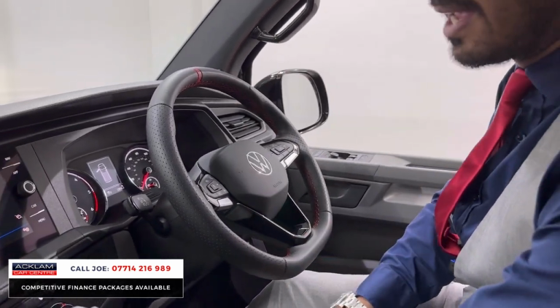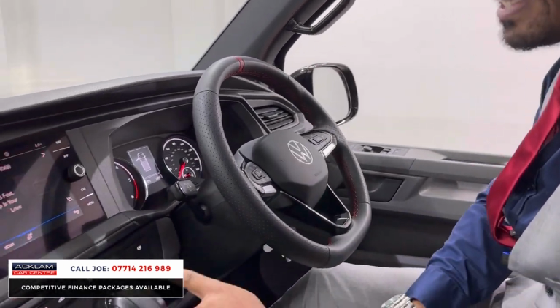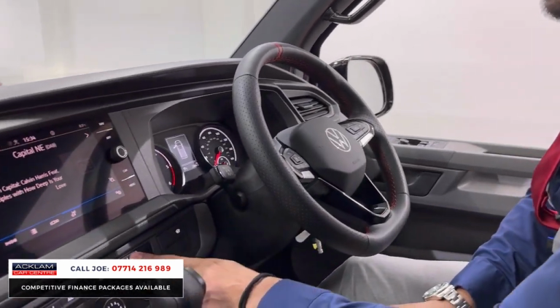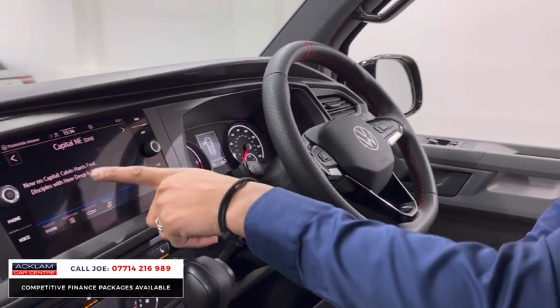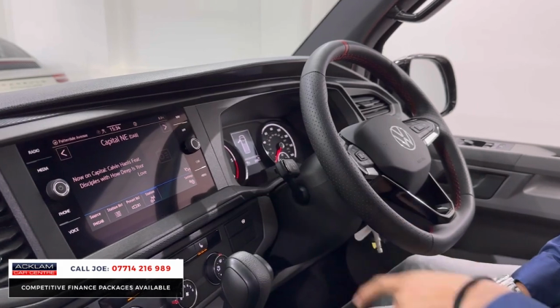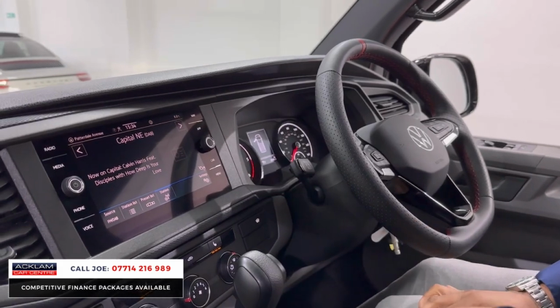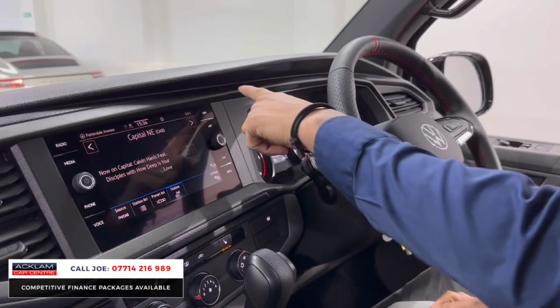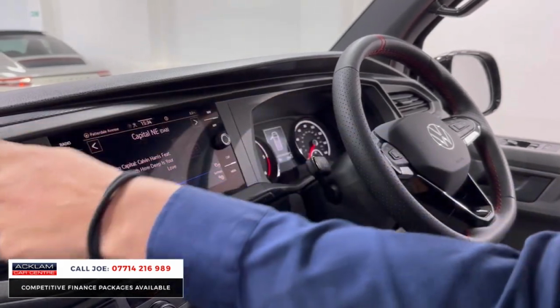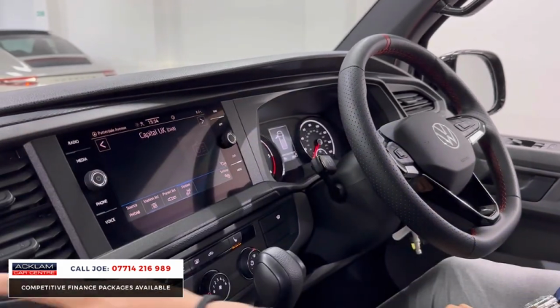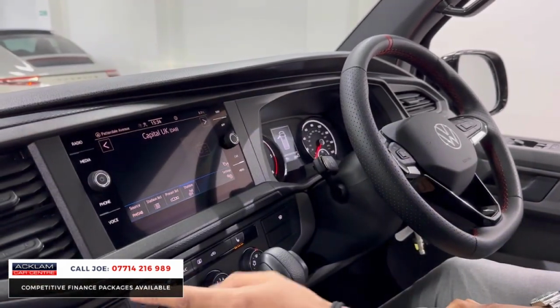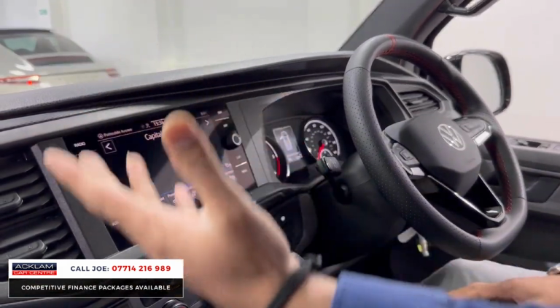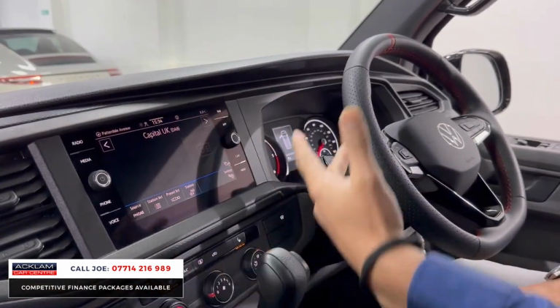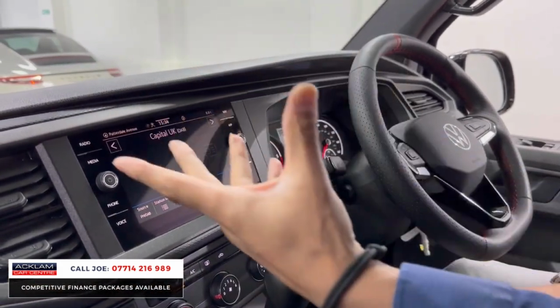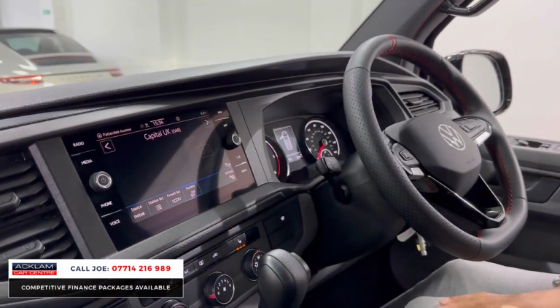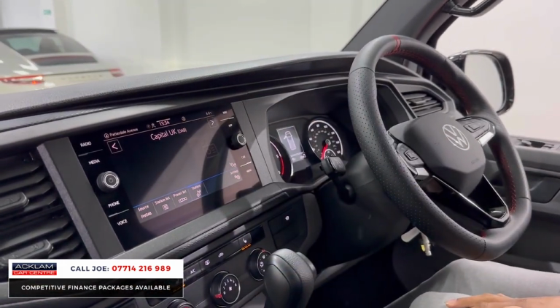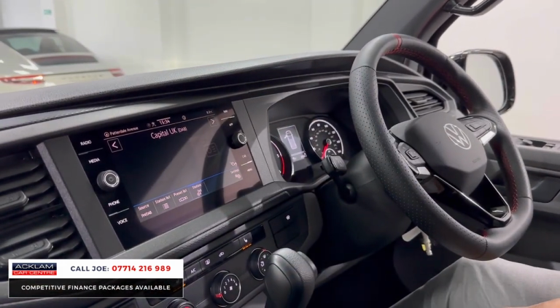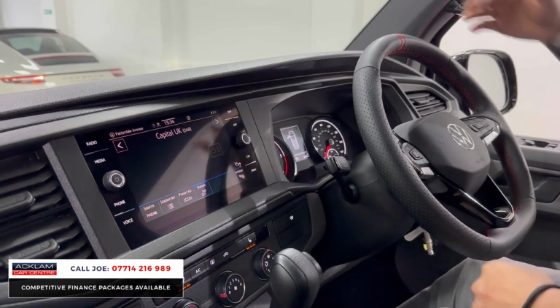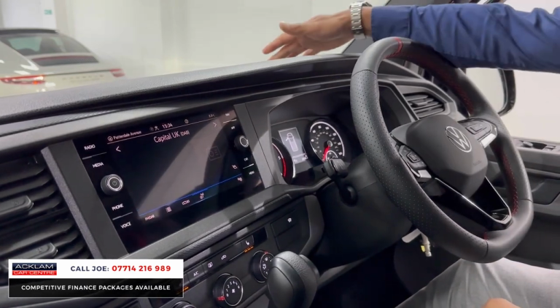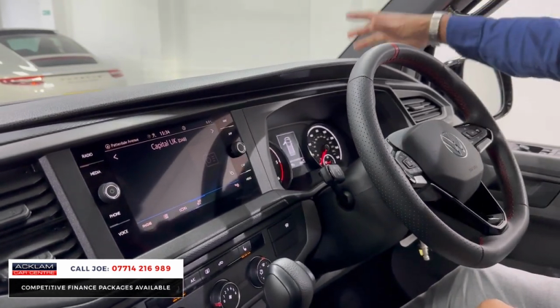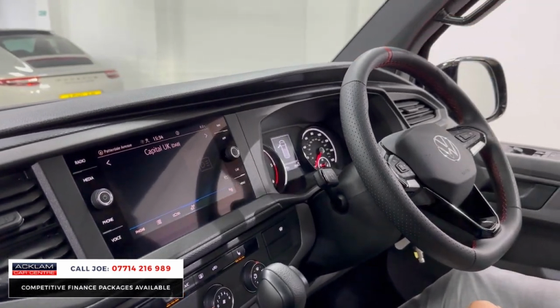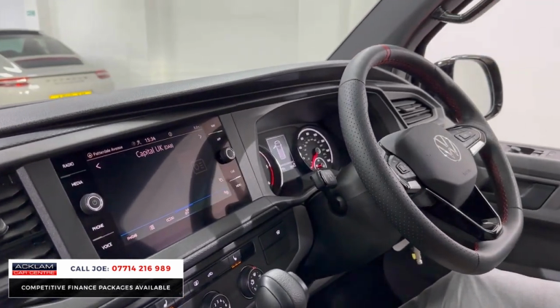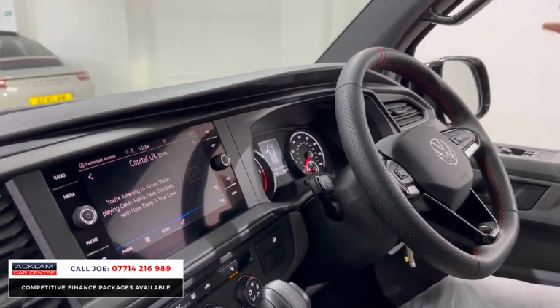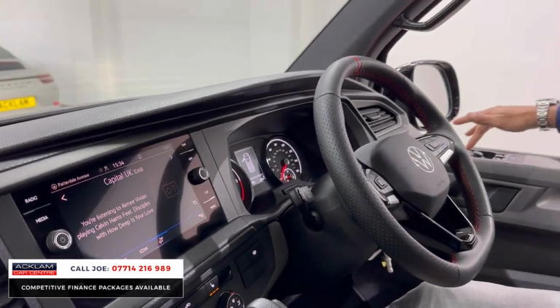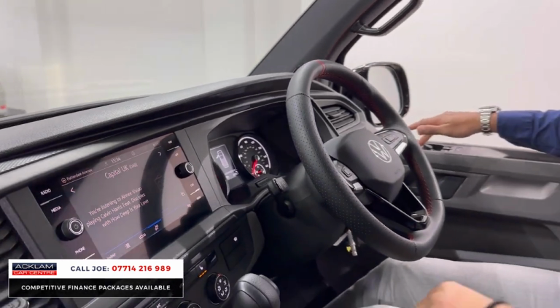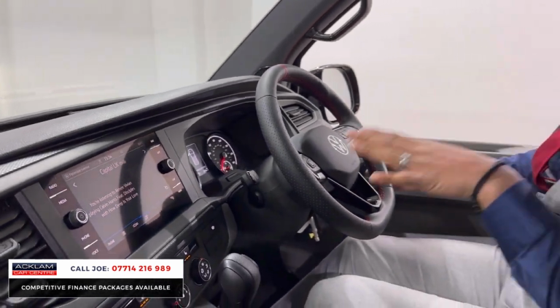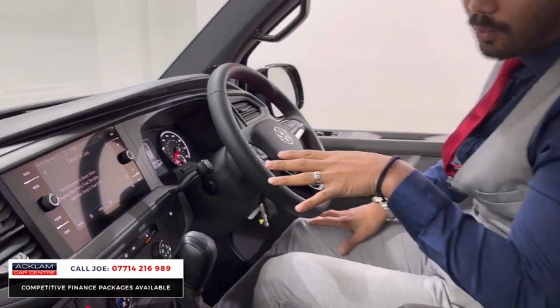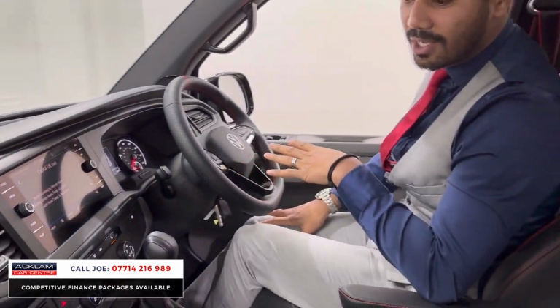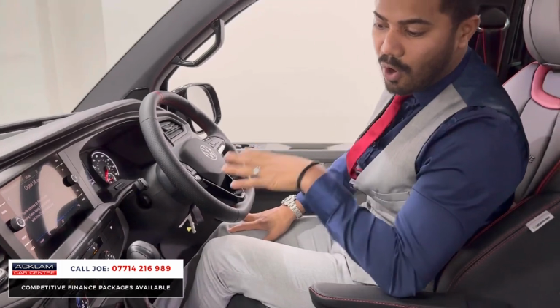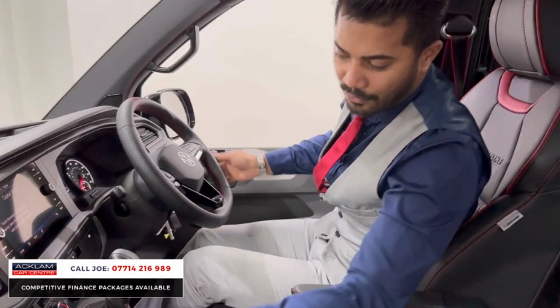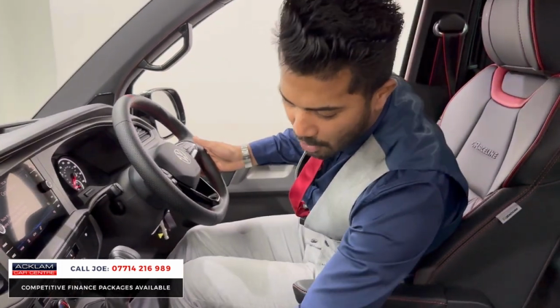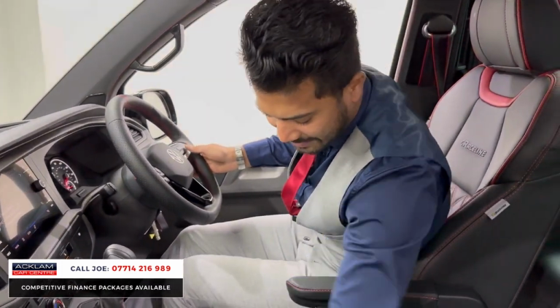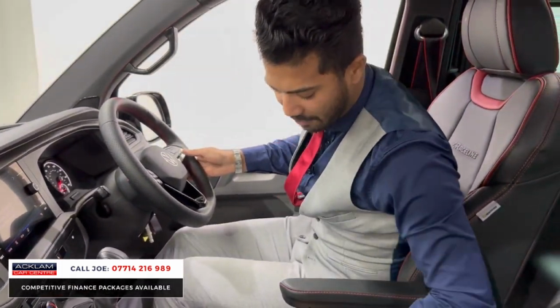DSG gearbox, cruise control, stereo controls, Bluetooth controls — and the car's only got 2,000 miles on it. Heated seats, touchscreen media system. I love the angular look, like the new Golf and all the new VW products. Lots of USBs, cup holders all over the place, electric folding mirrors, electric windows — you've got everything.